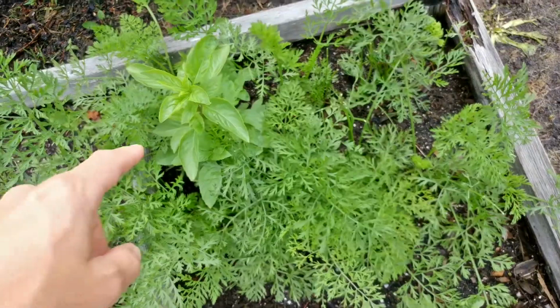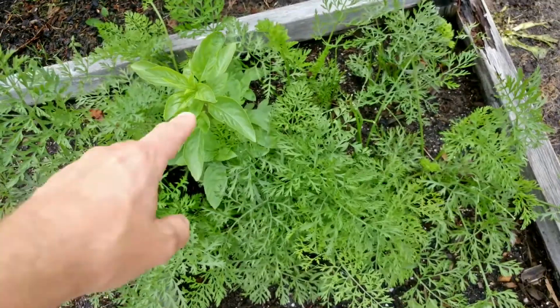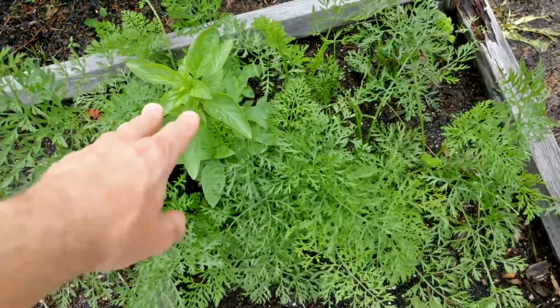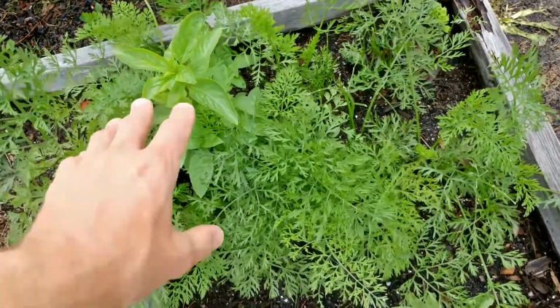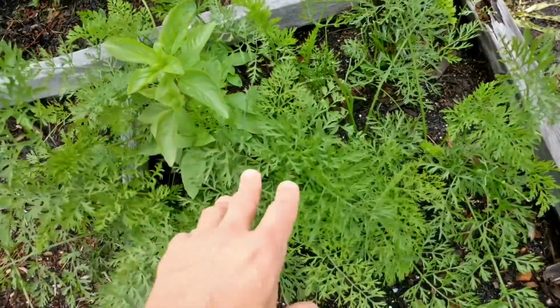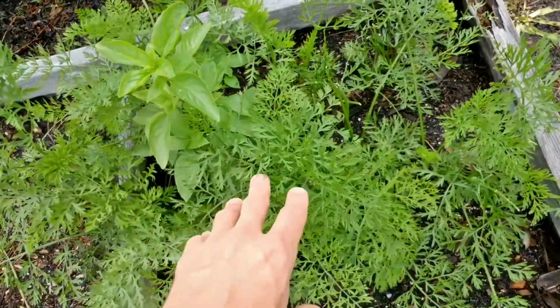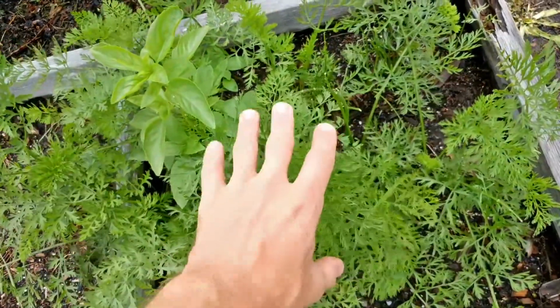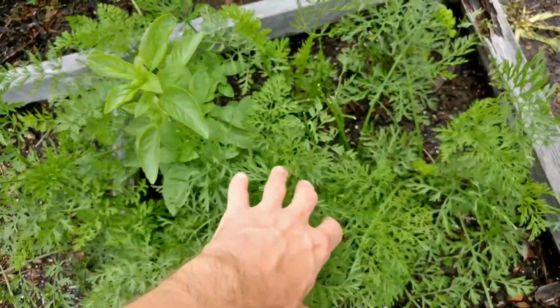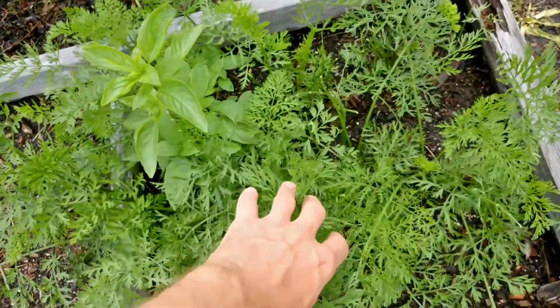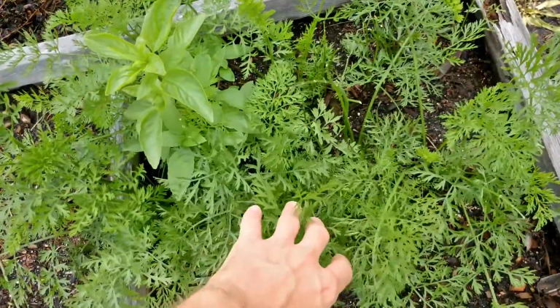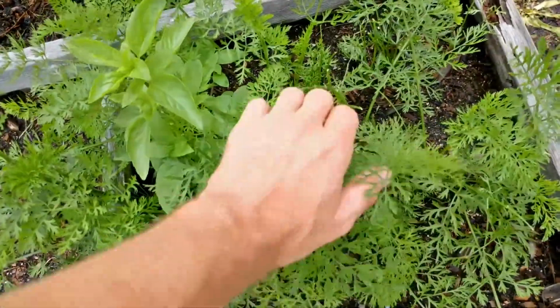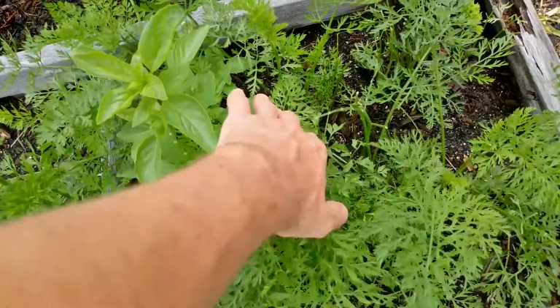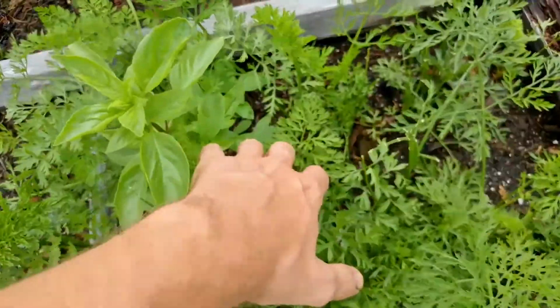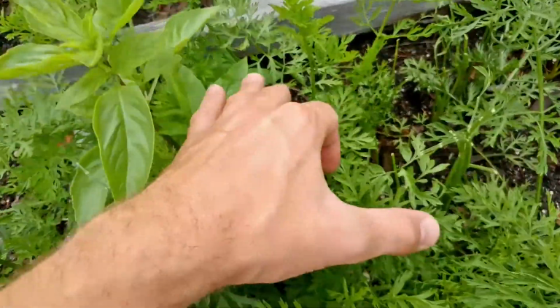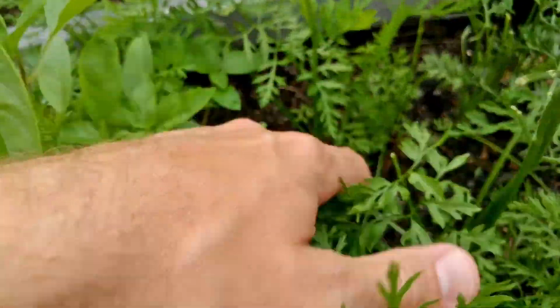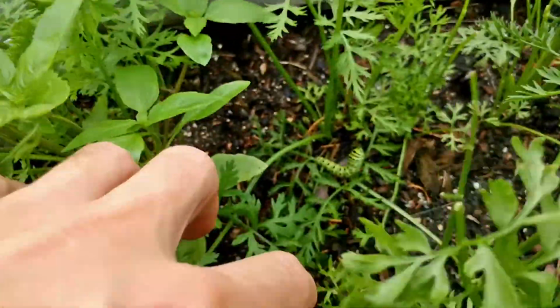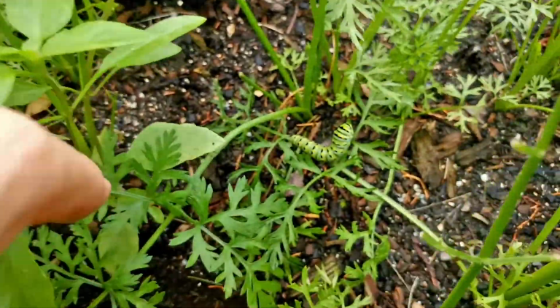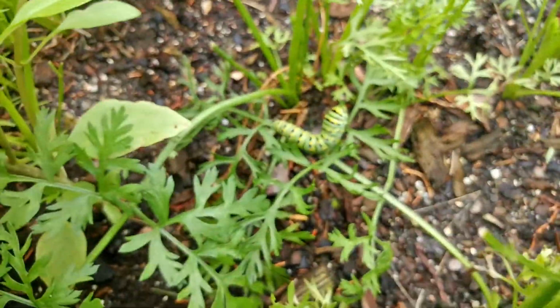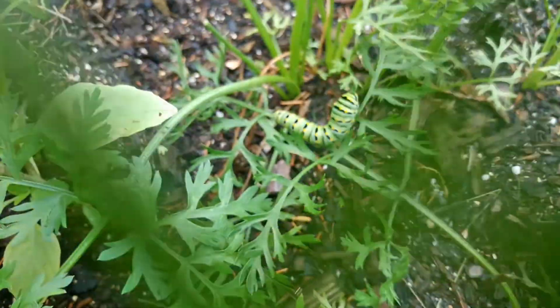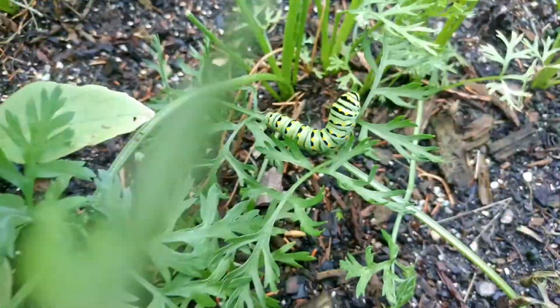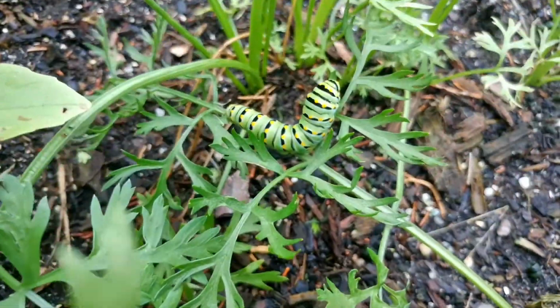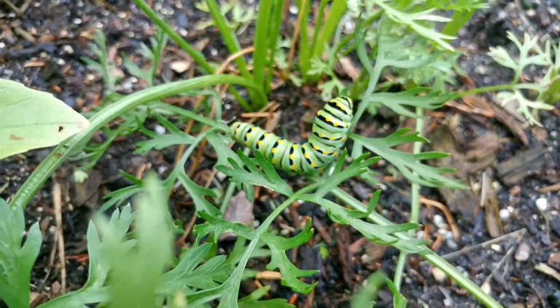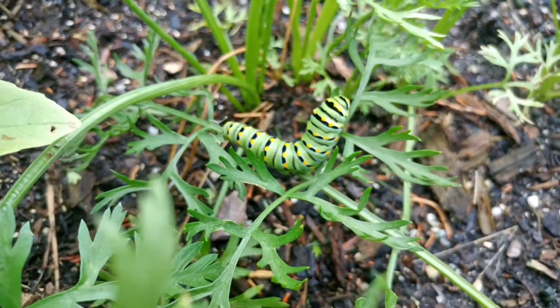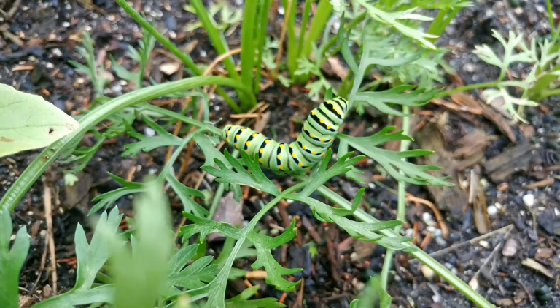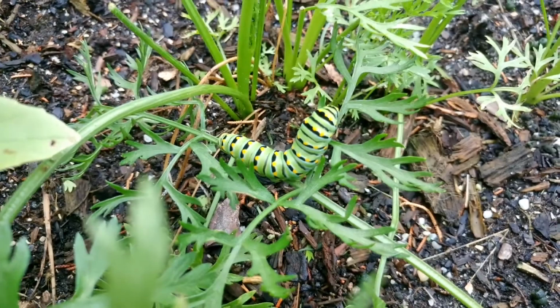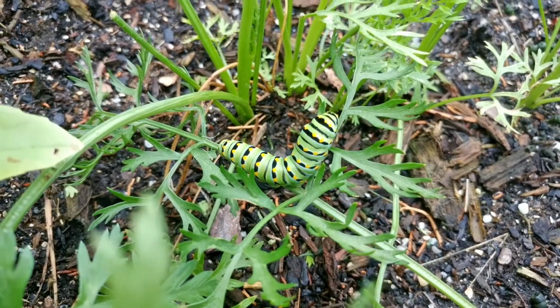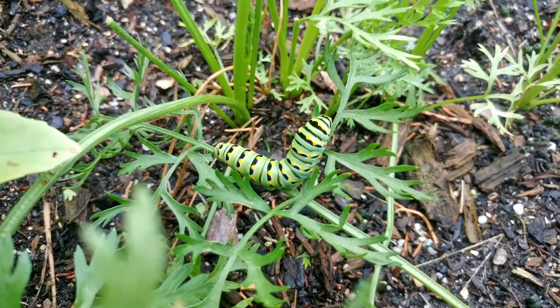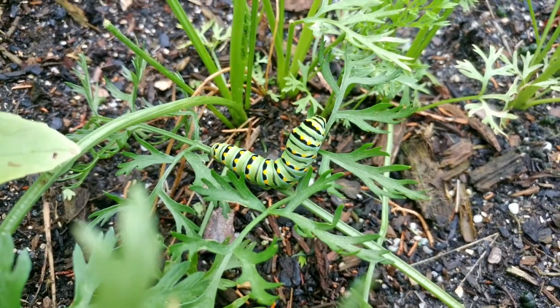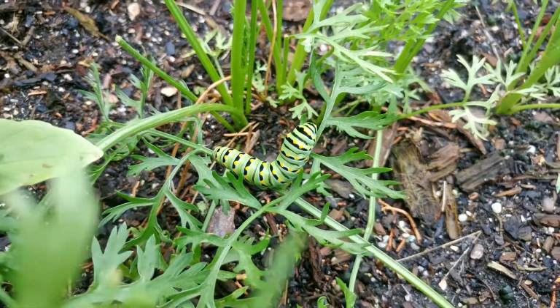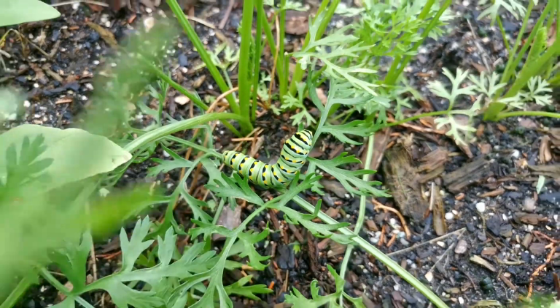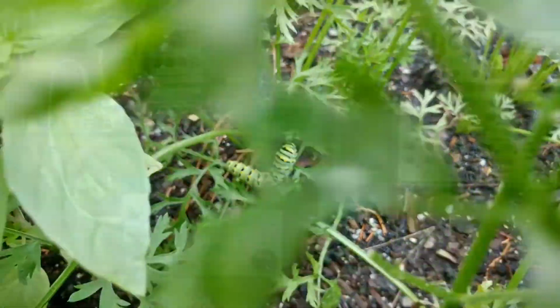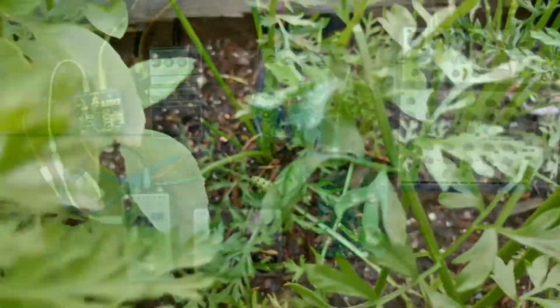Some sweet basil and these are carrot tops, but down here even deeper there's a swallowtail caterpillar just munching away on the carrot leaves.